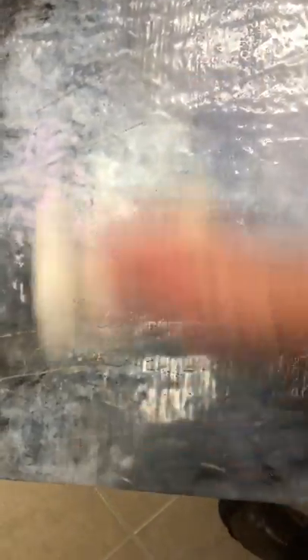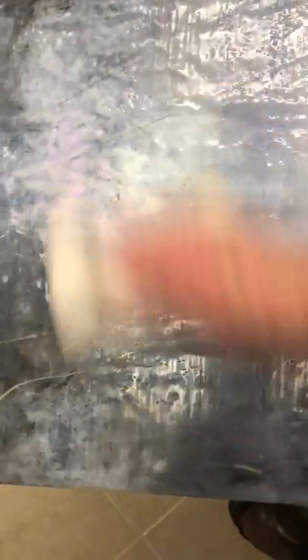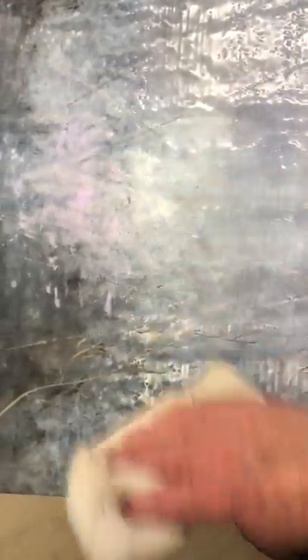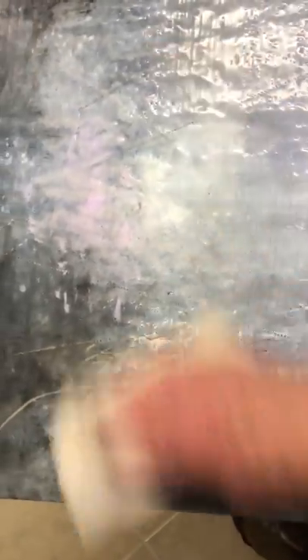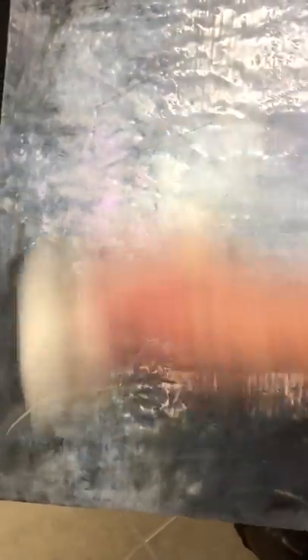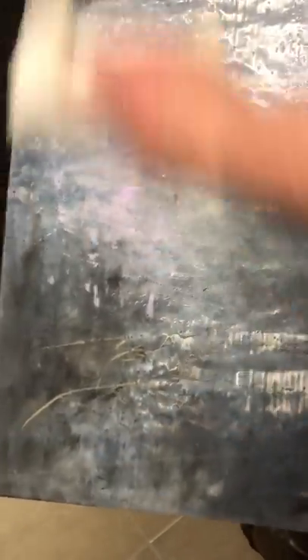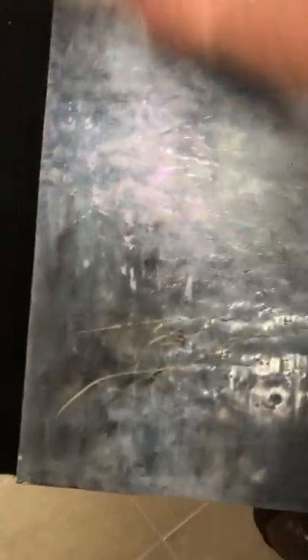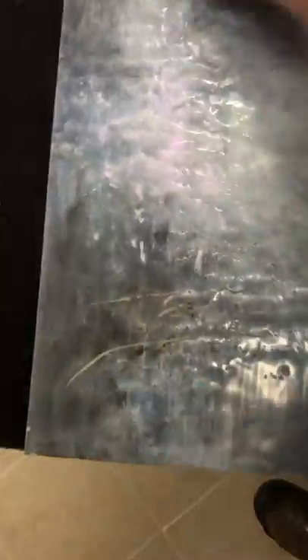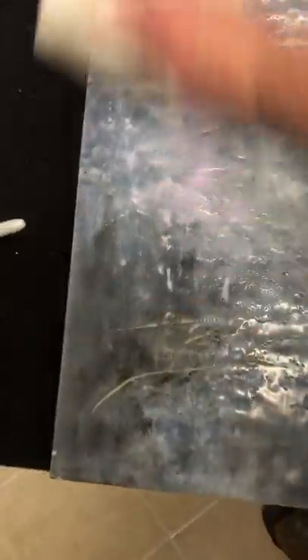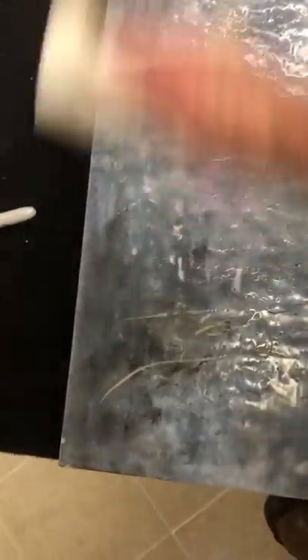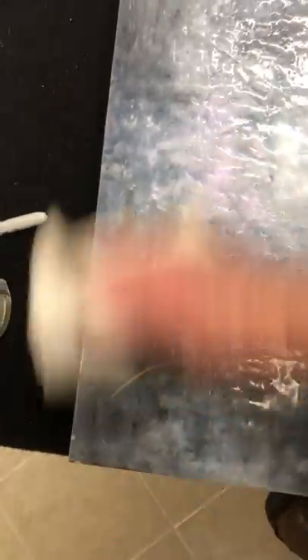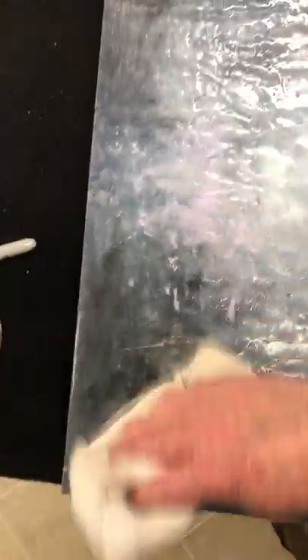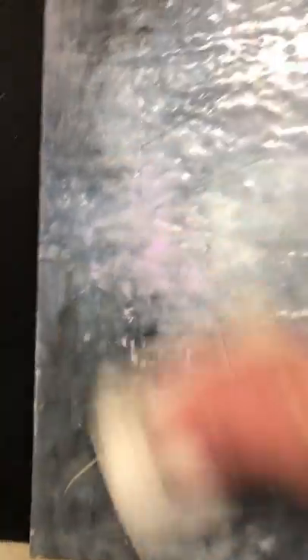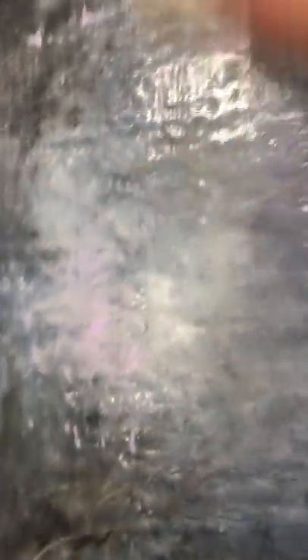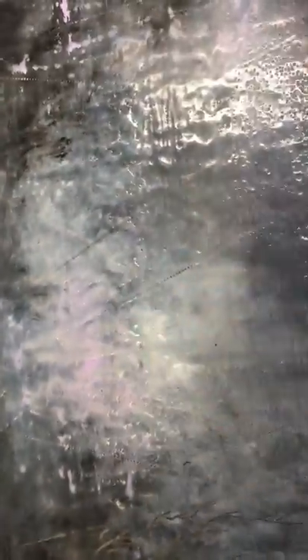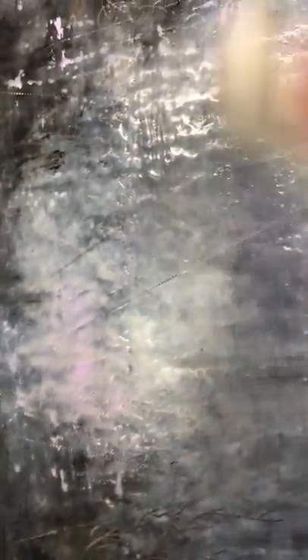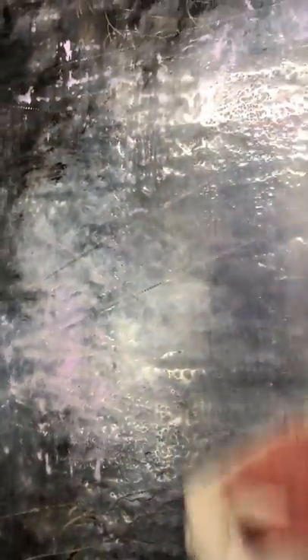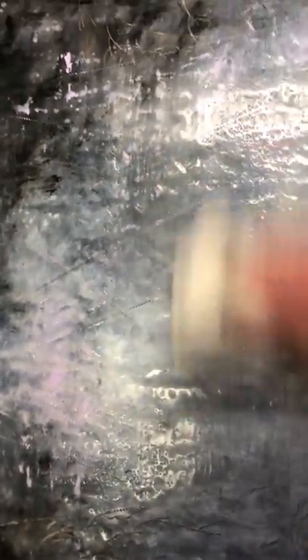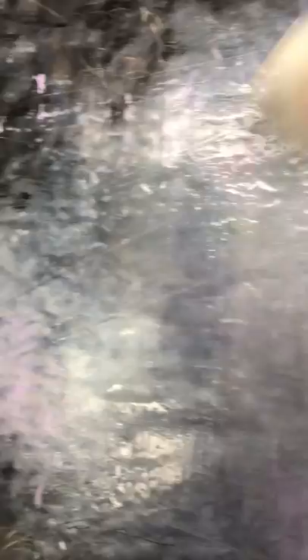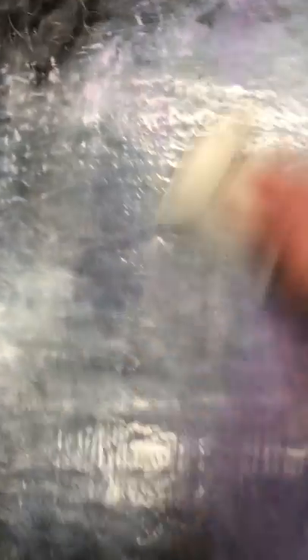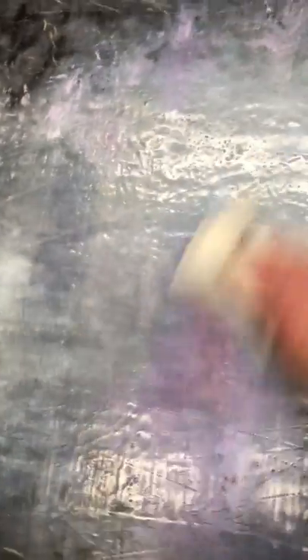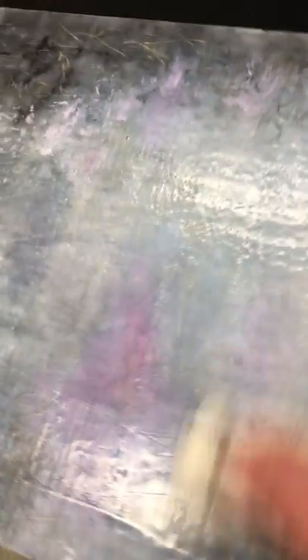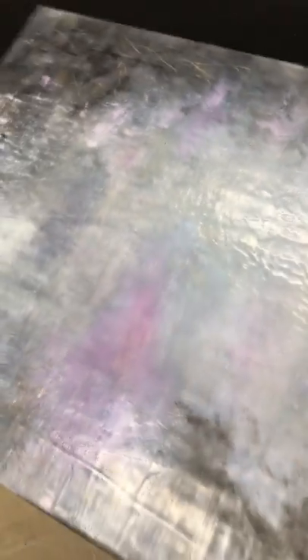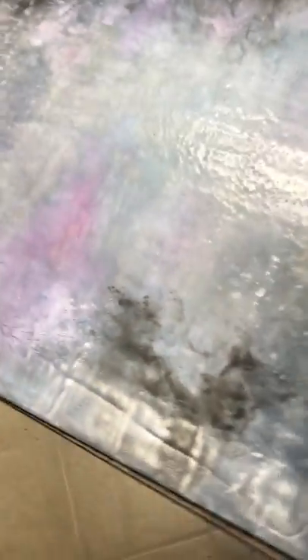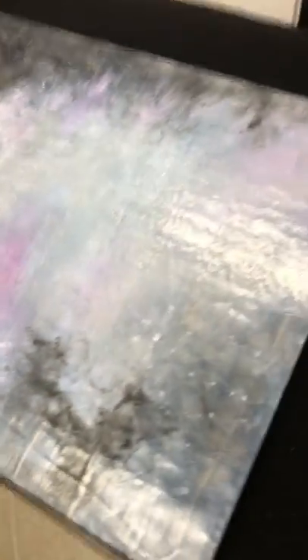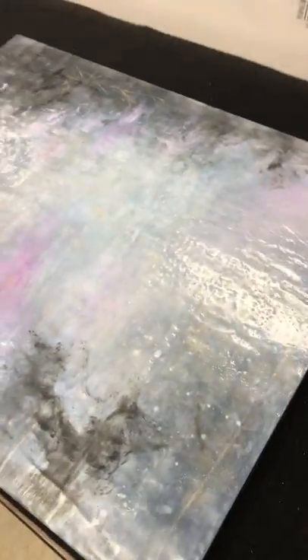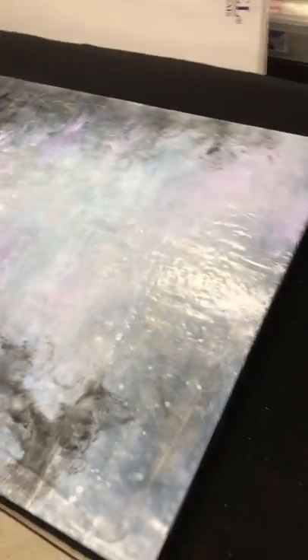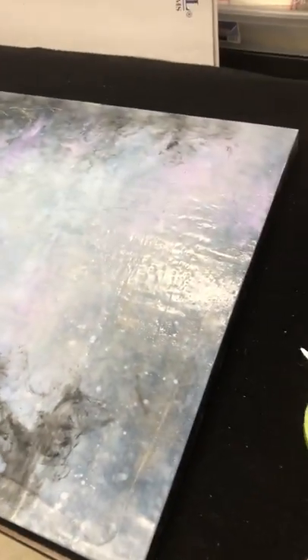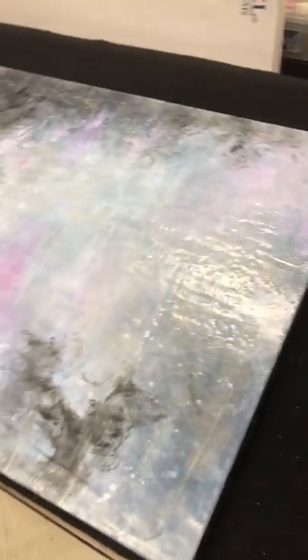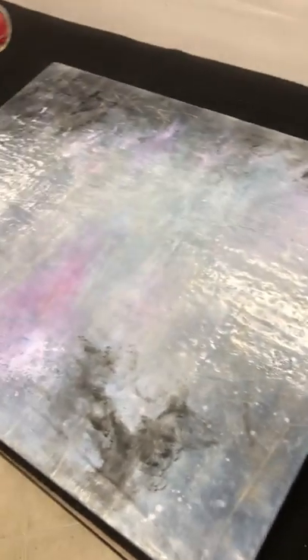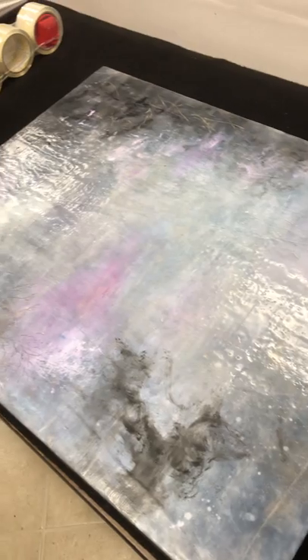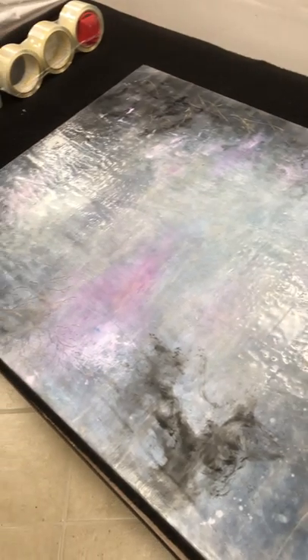Once it releases the hydrocarbons it starts to harden, and you won't need to do that anymore. Anyway, that's how I do it — you can see it's a lot shinier. Easy peasy.